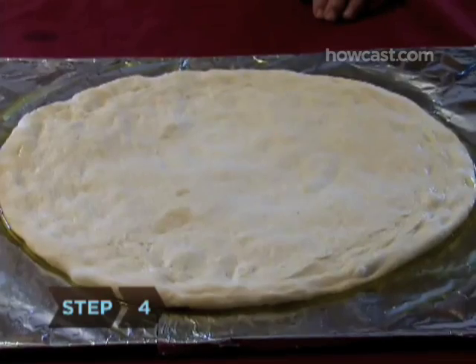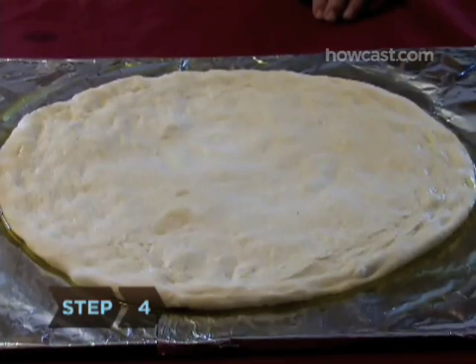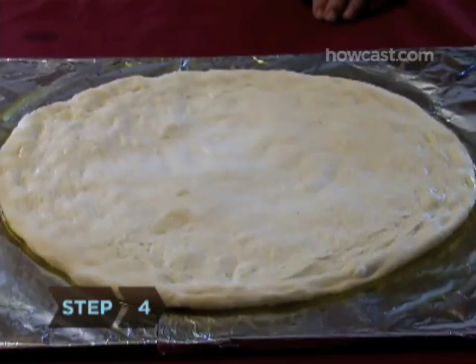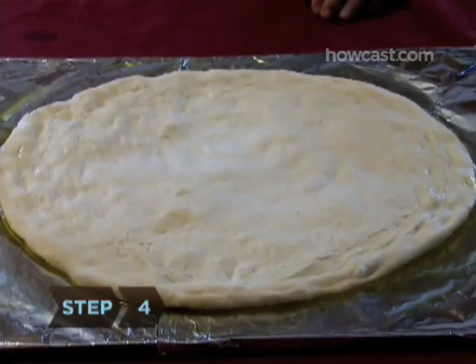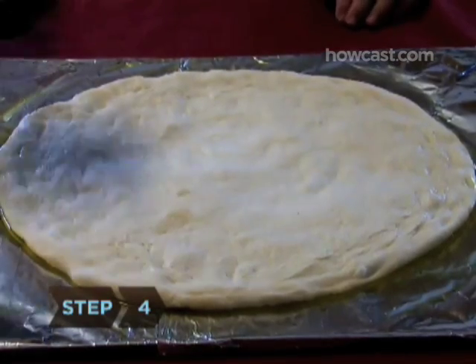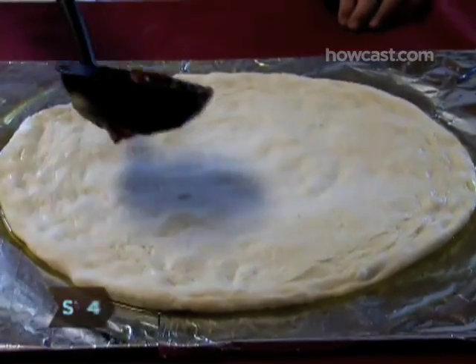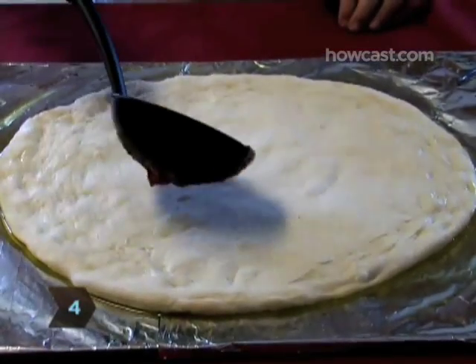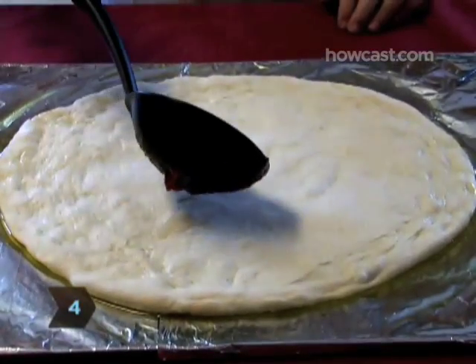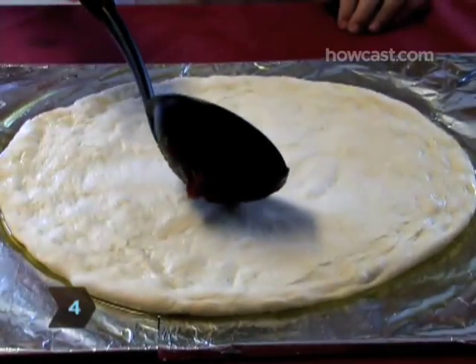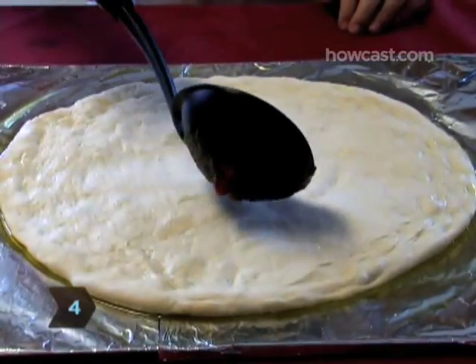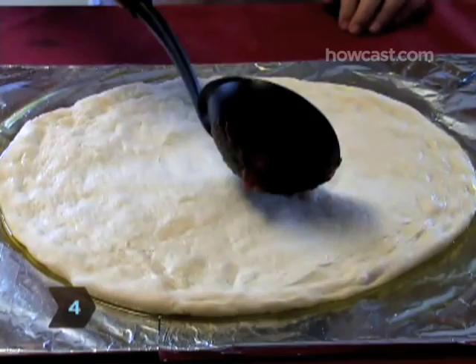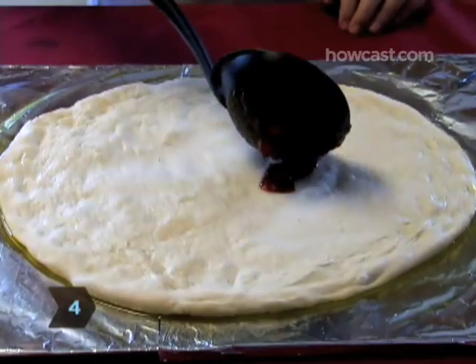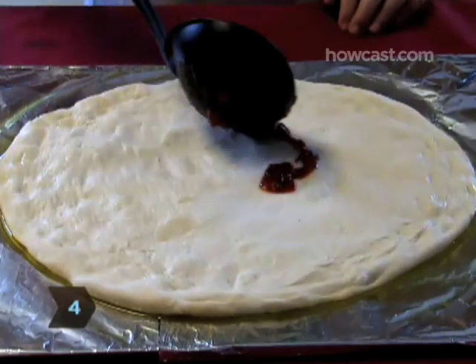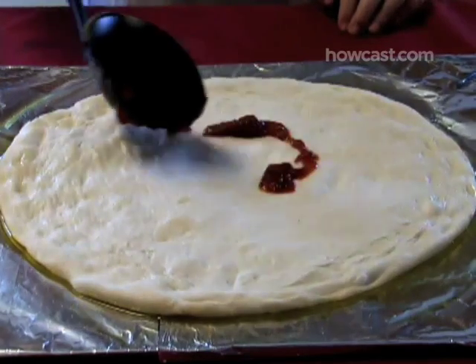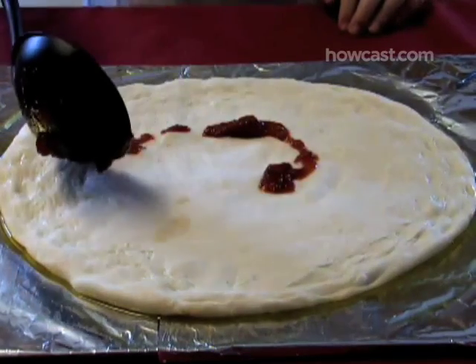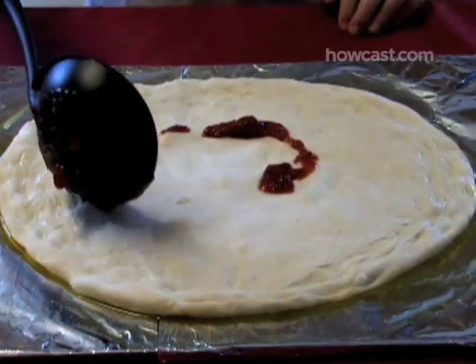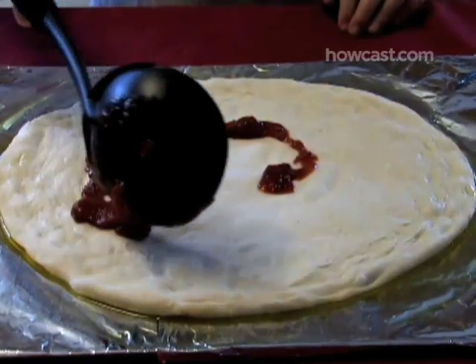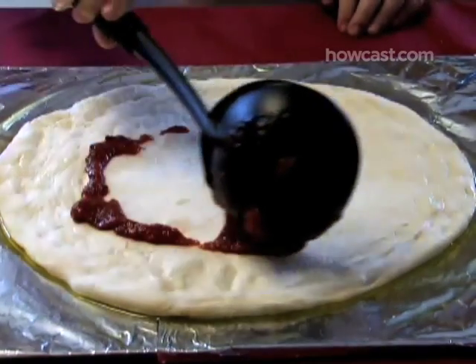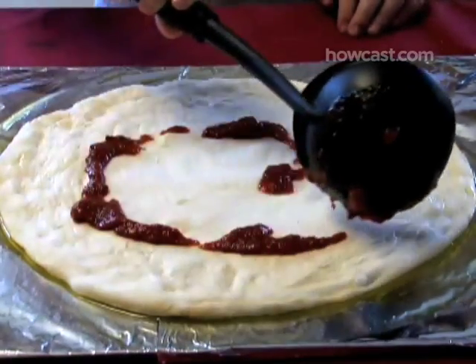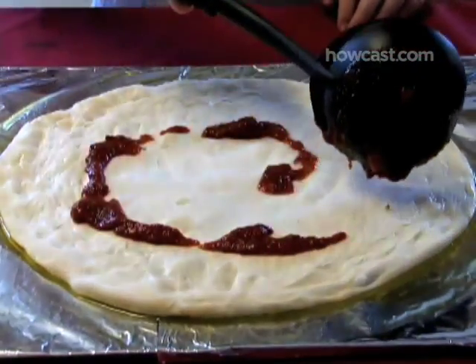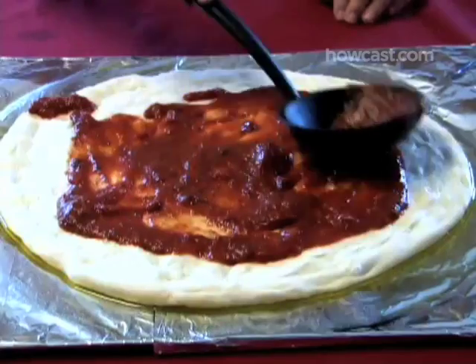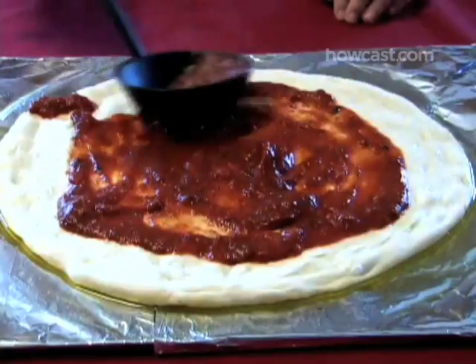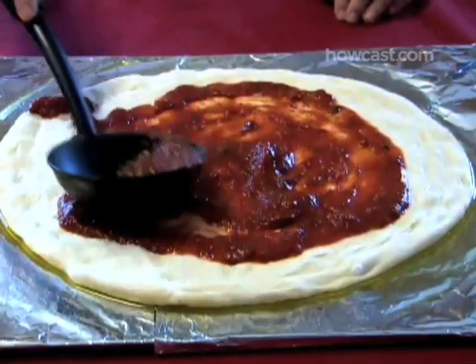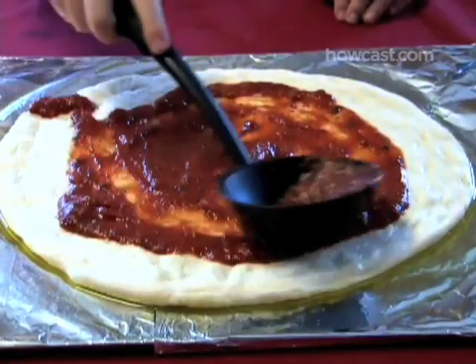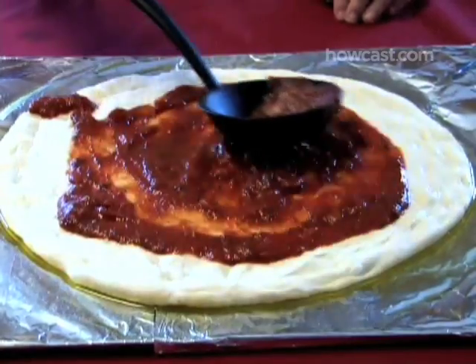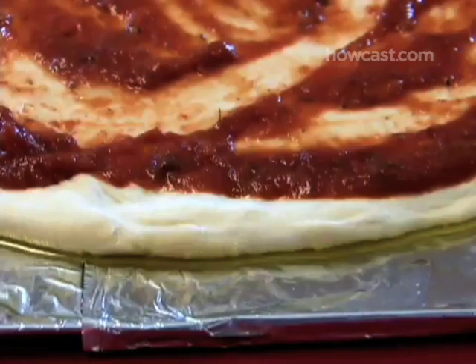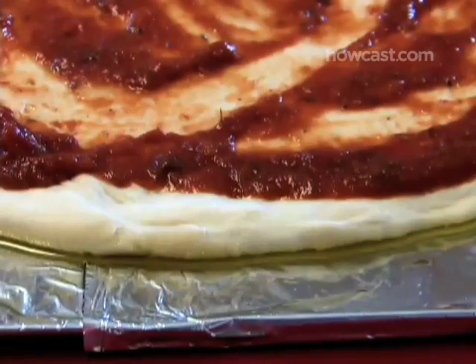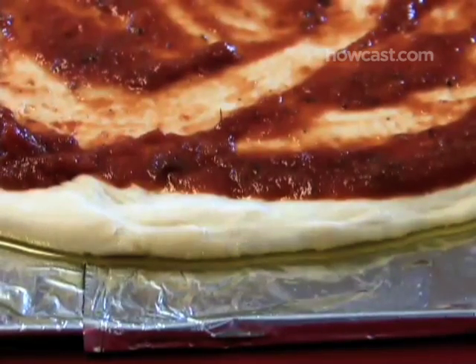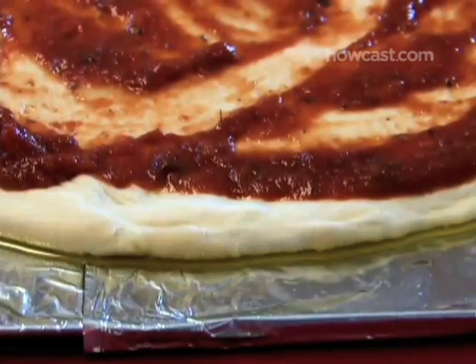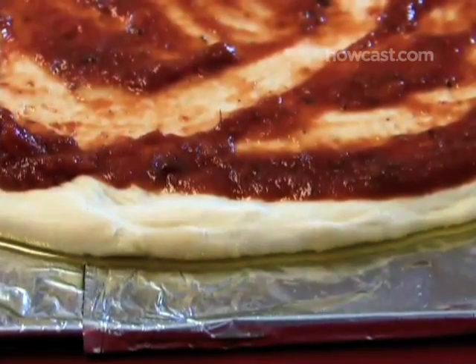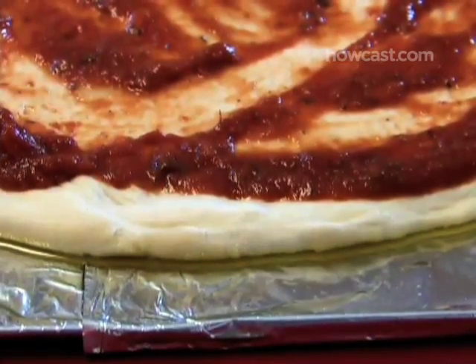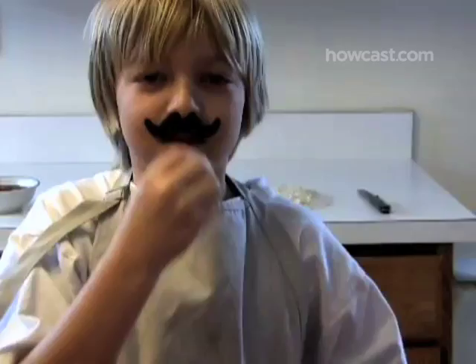Step 4. Ladle the tomato sauce onto the center of the dough and spread it evenly outward in circular motions with the back of the spoon or ladle. Be sure to leave a half-inch border of dough uncovered at the edges.